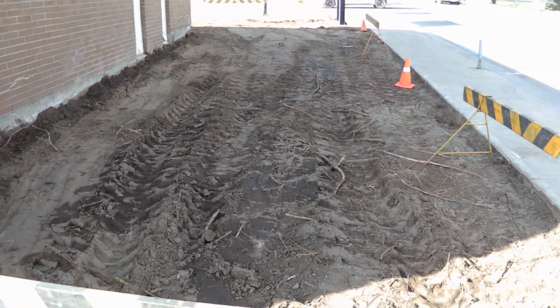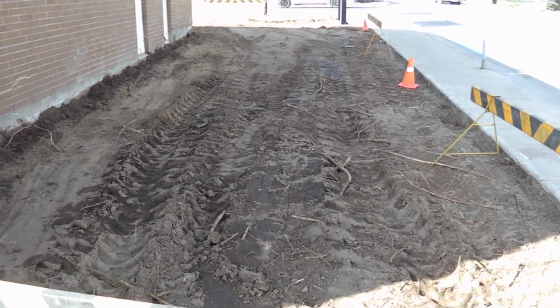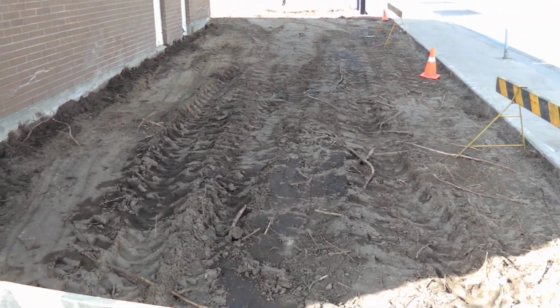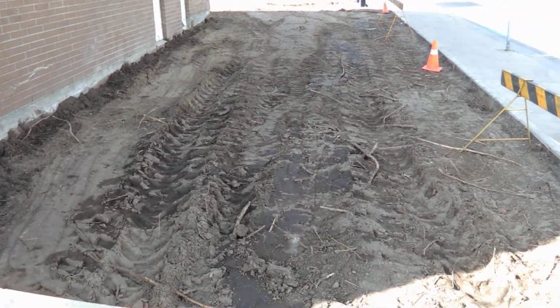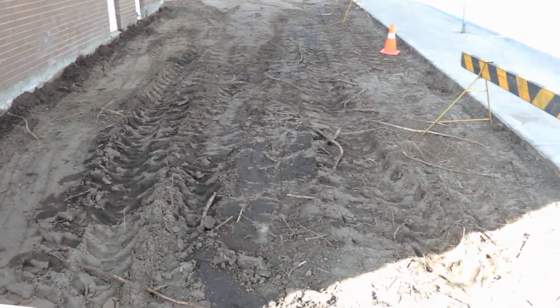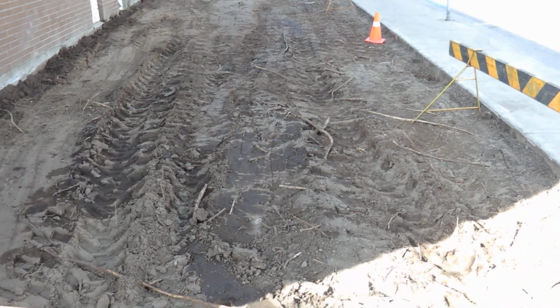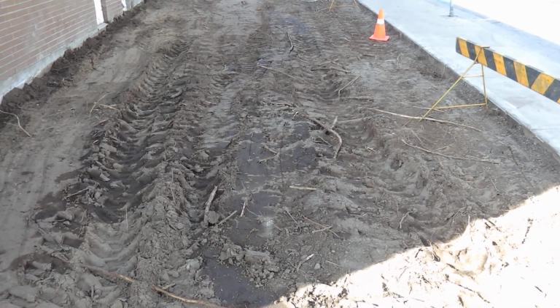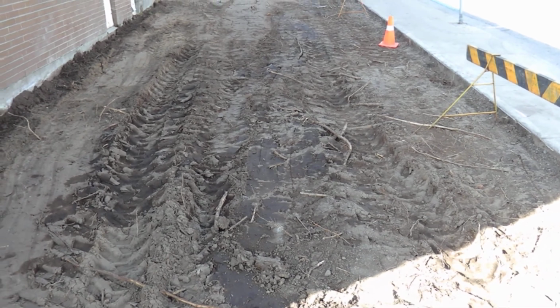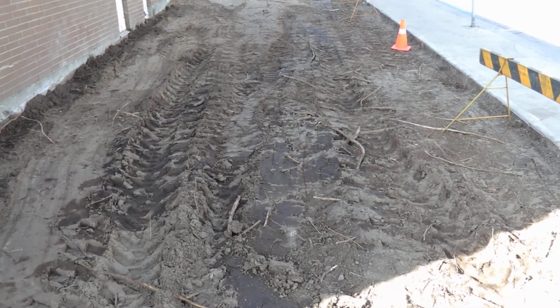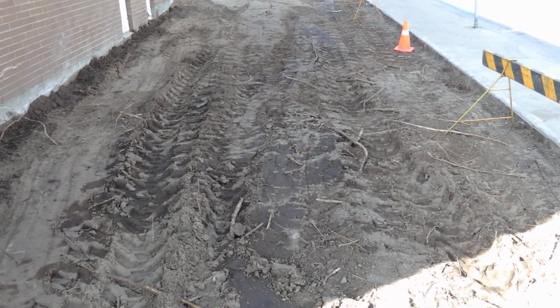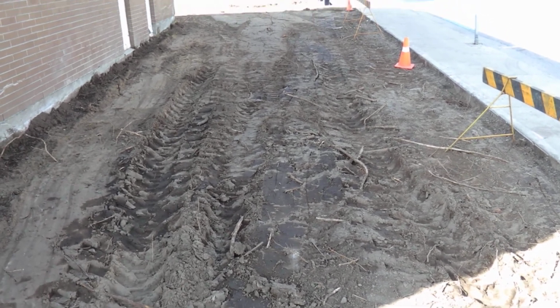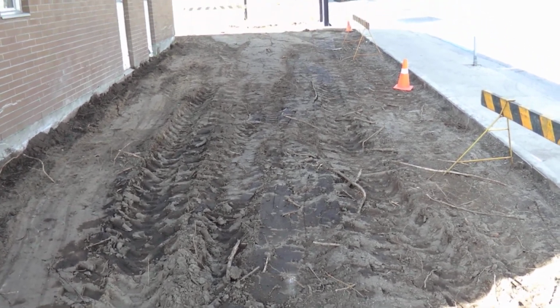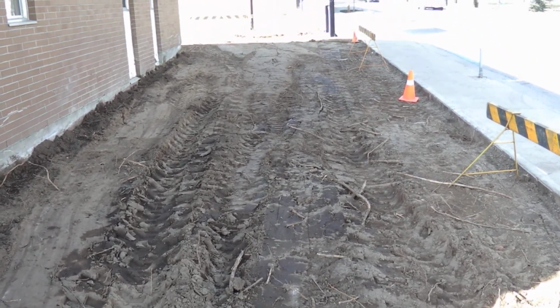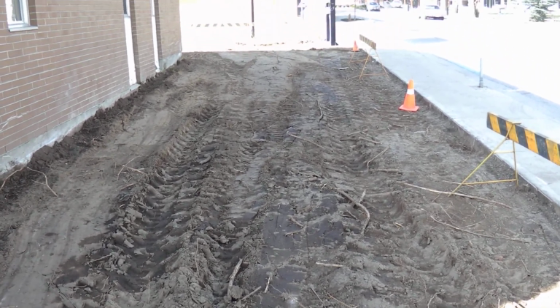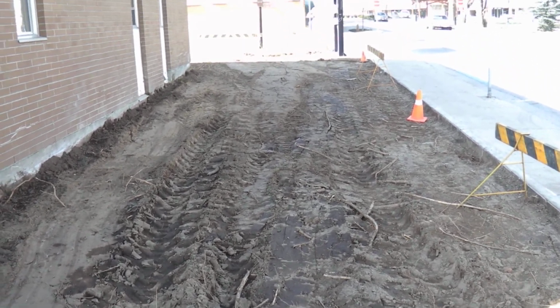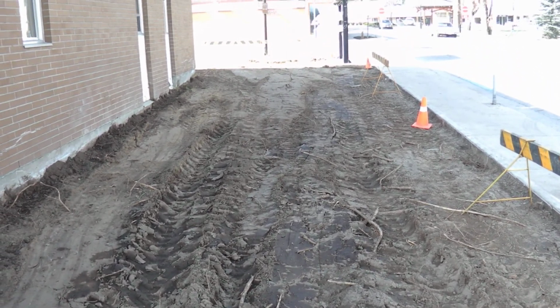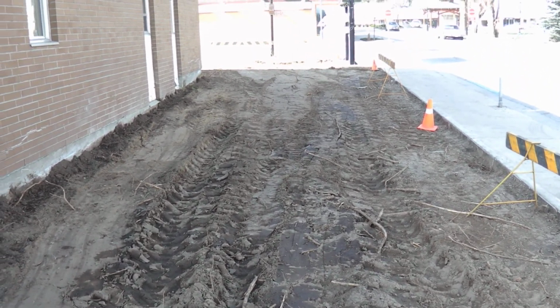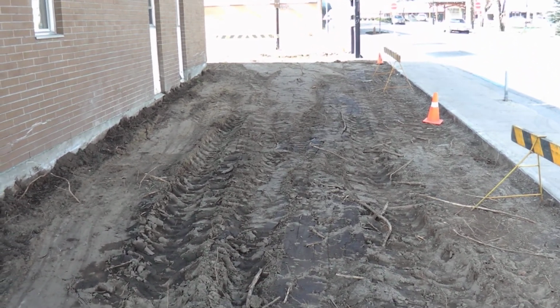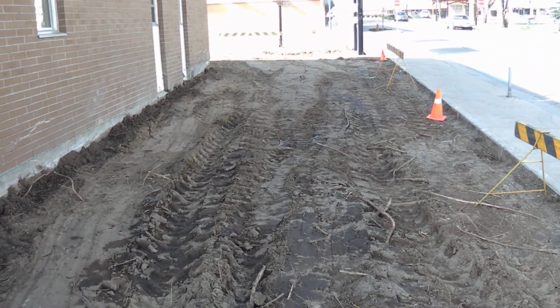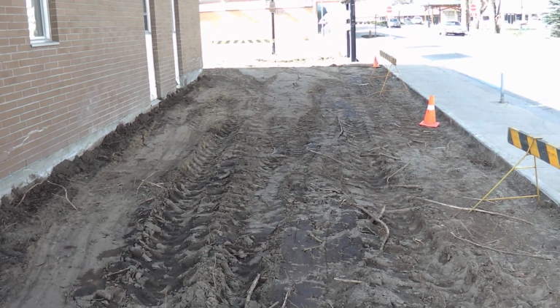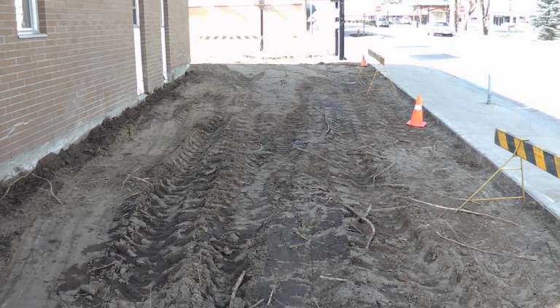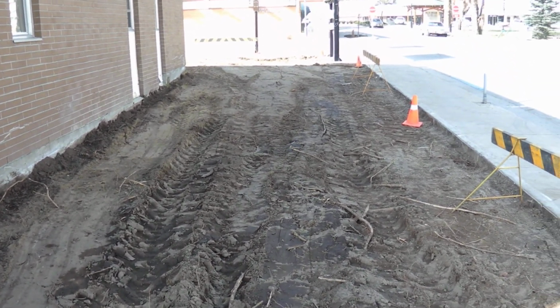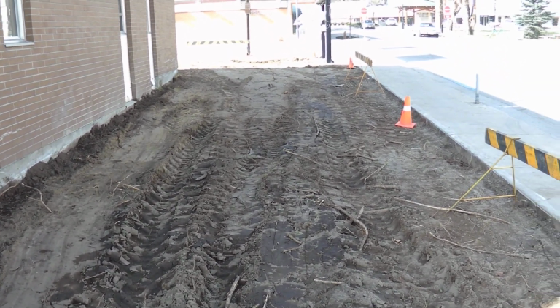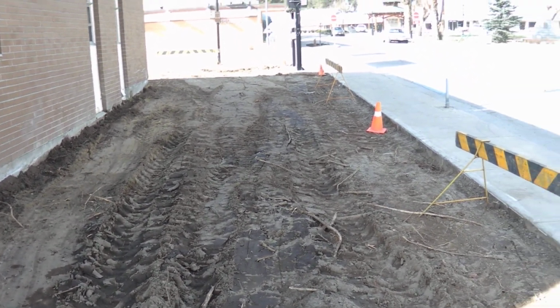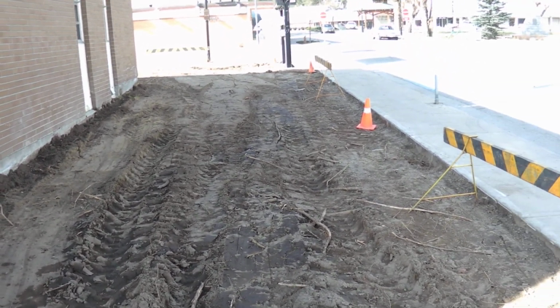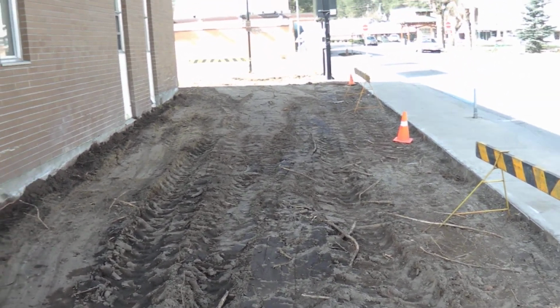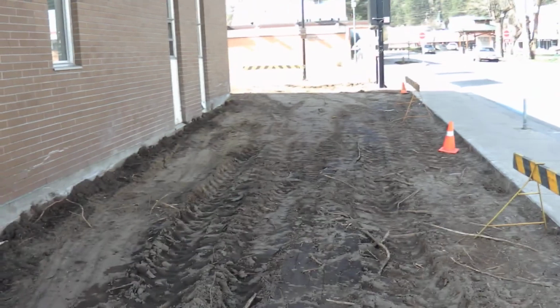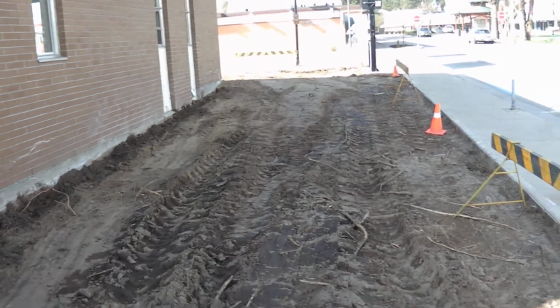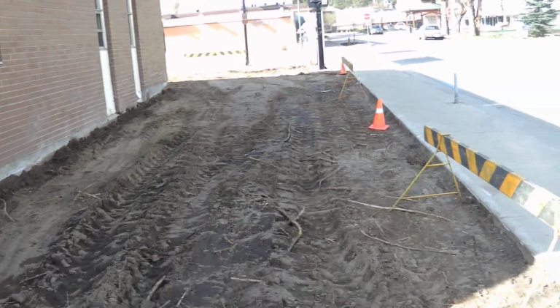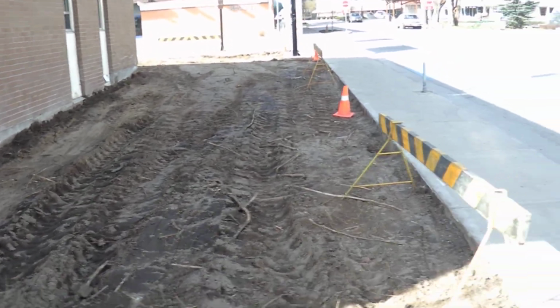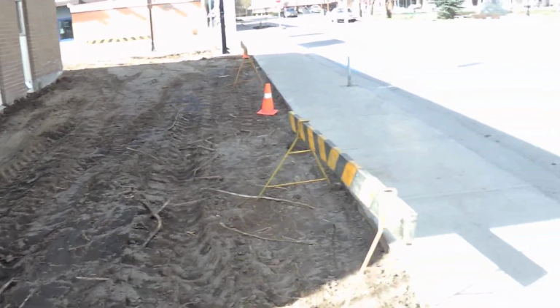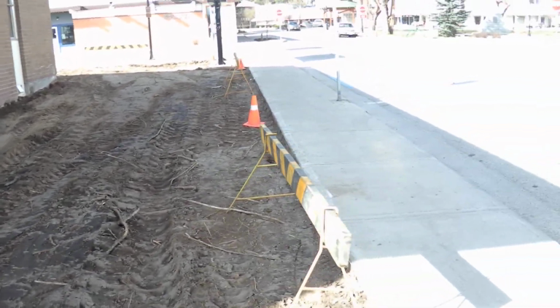So it doesn't look like much here now, but there will be at least one picnic table and some grass and things like that. They're working to make that happen.